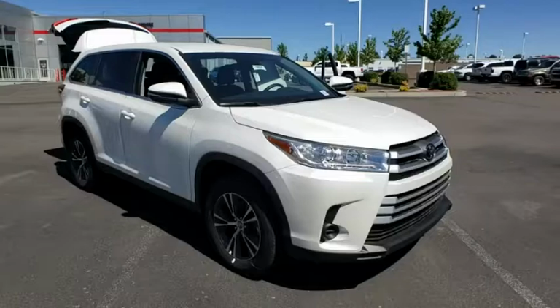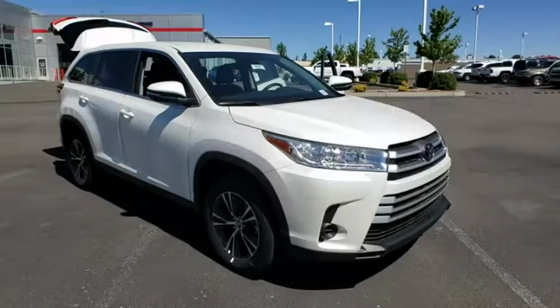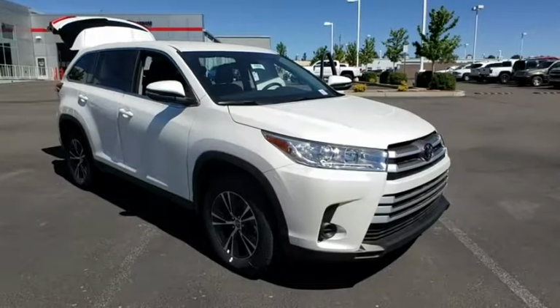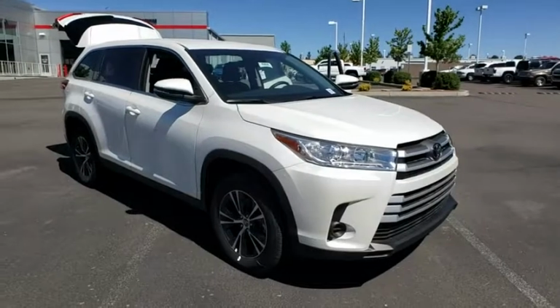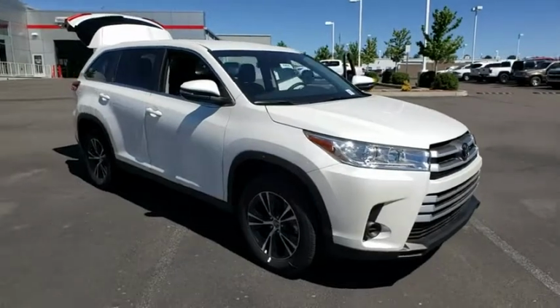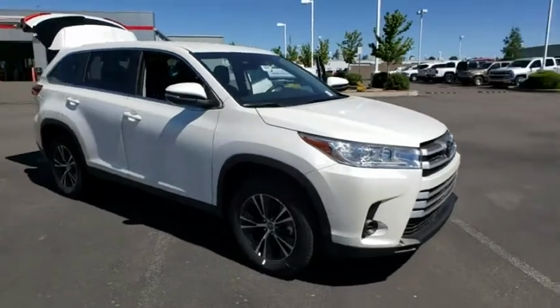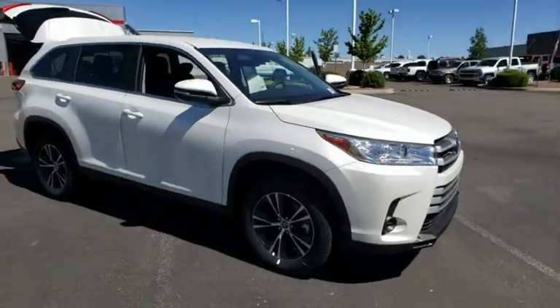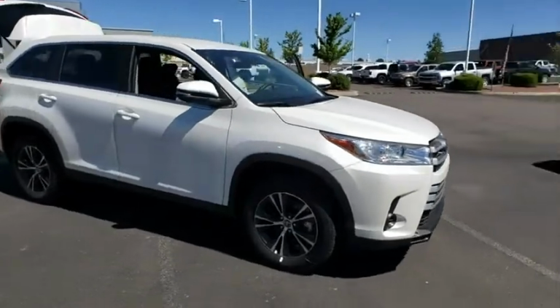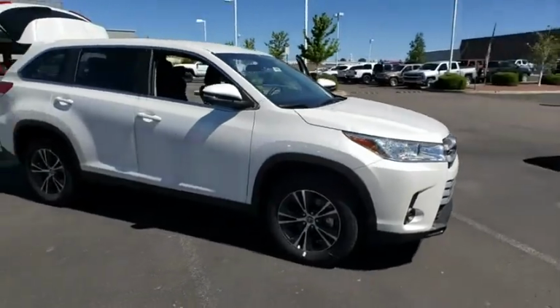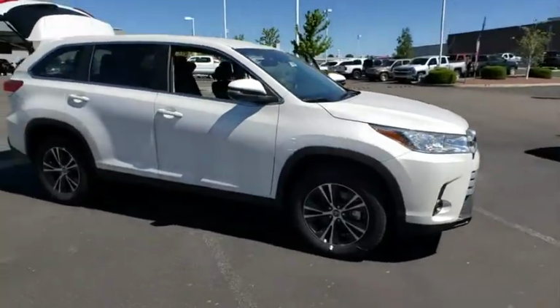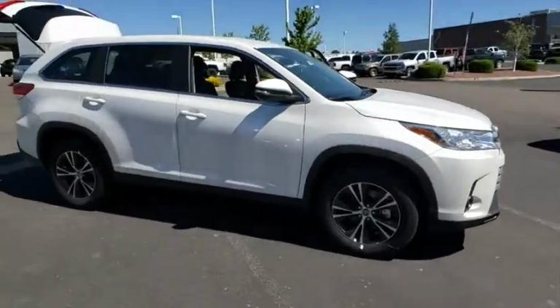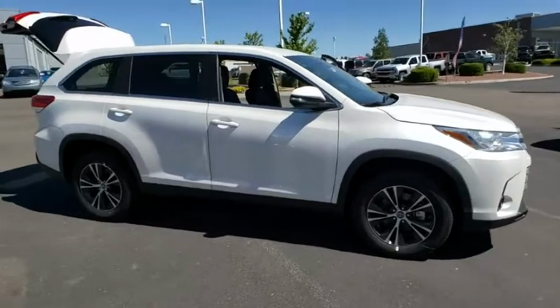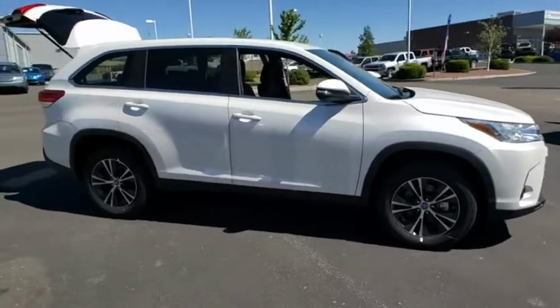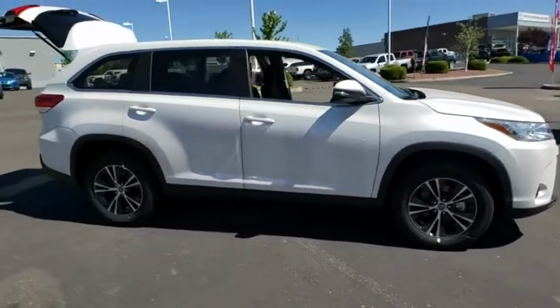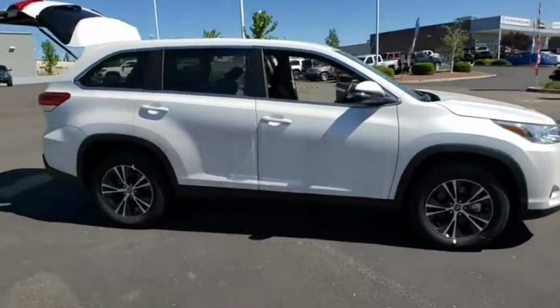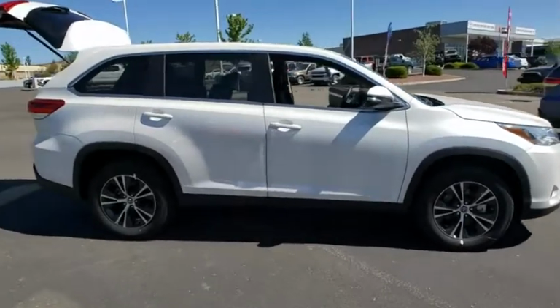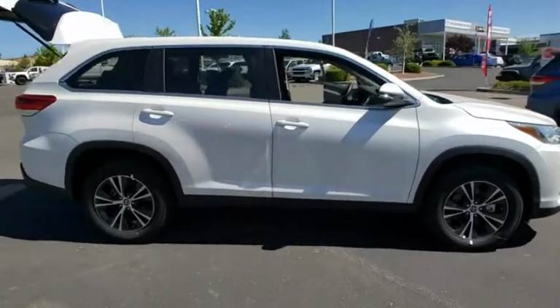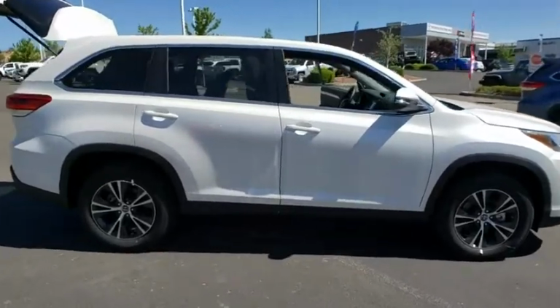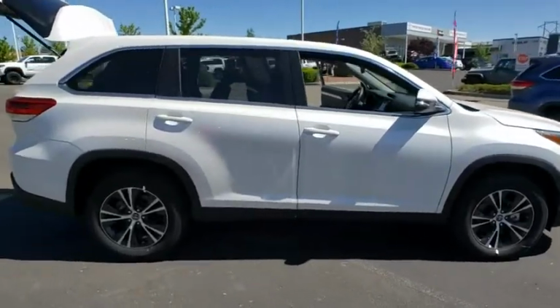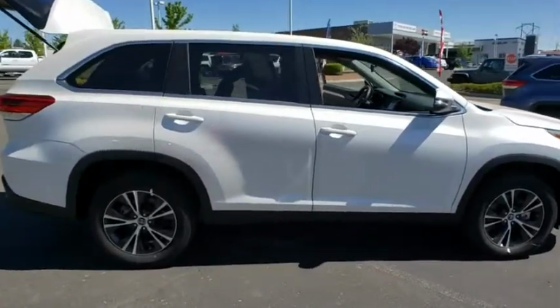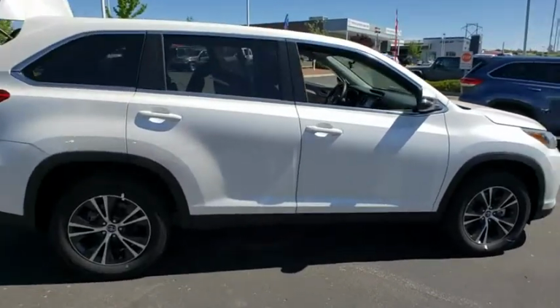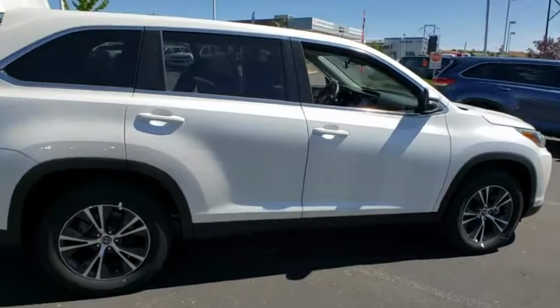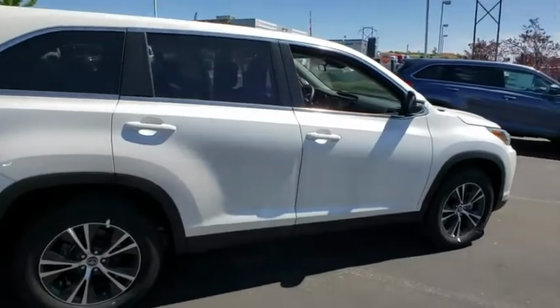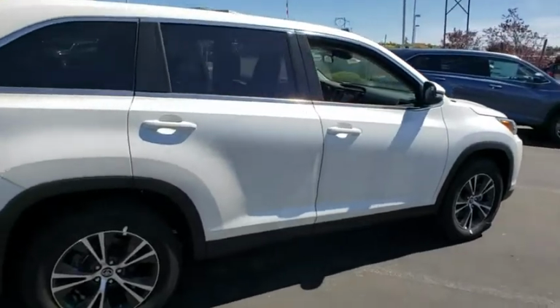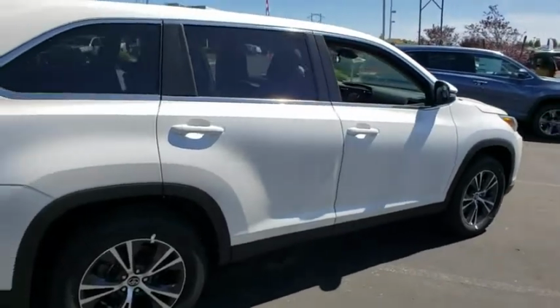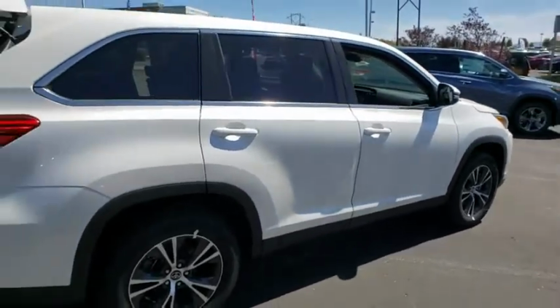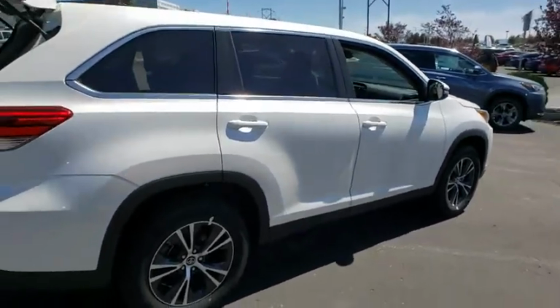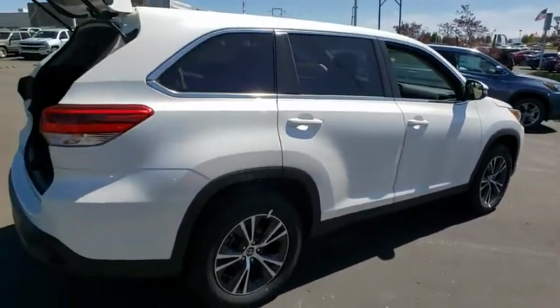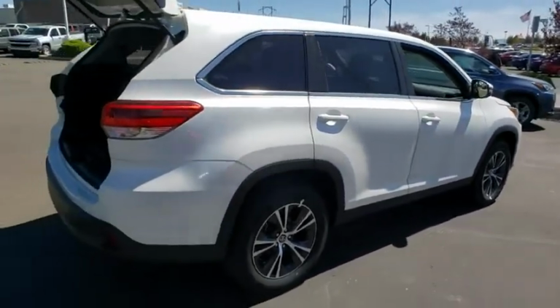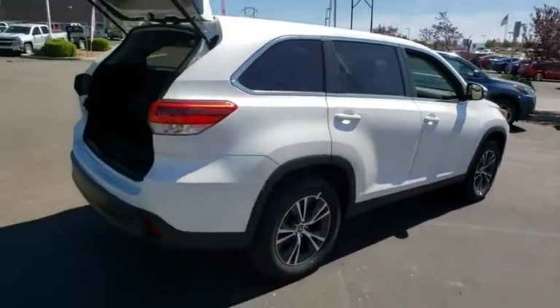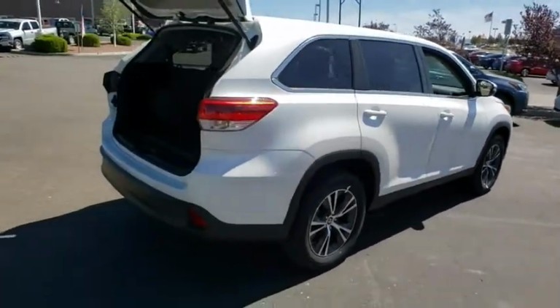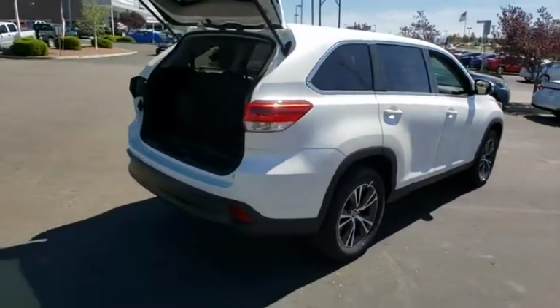2019 Toyota Highlander. The Highlander is the SUV that's thought of everything. The Highlander offers seating for up to seven and features Toyota's innovative center stow design. The second row bench seat folds away, leaving a pair of captain's chairs.